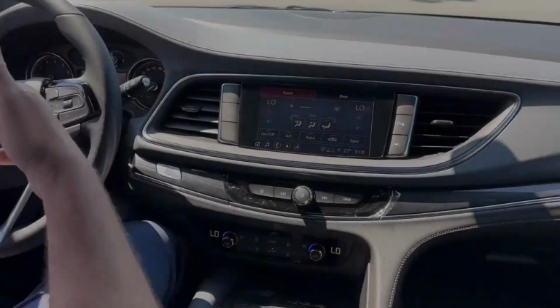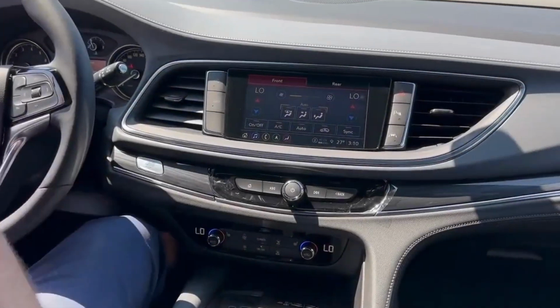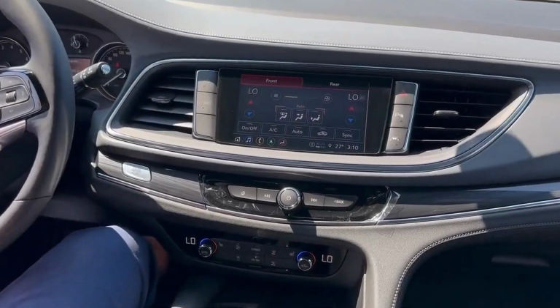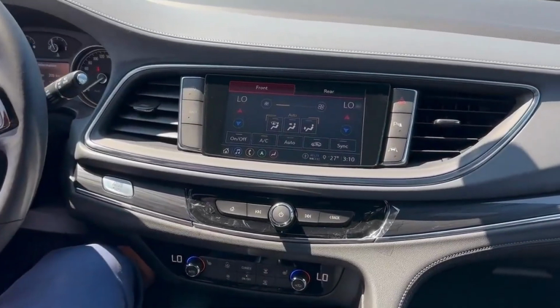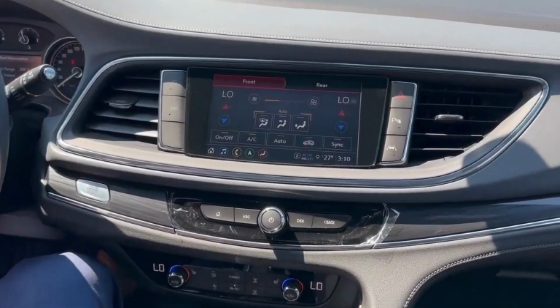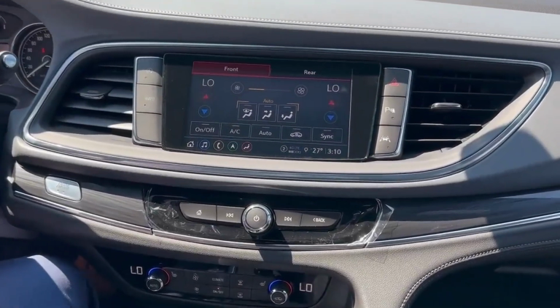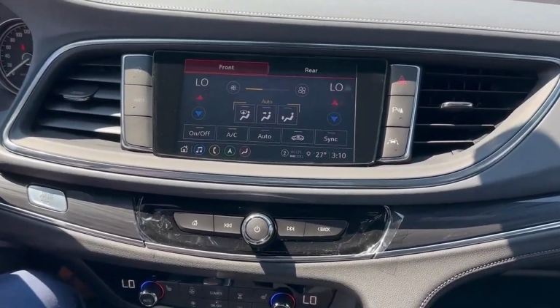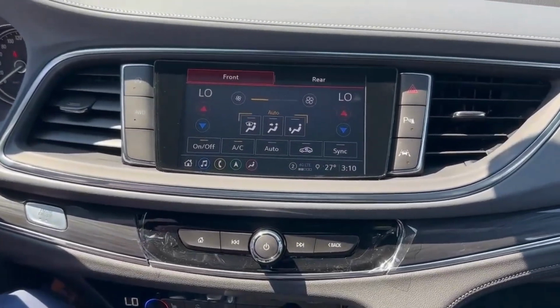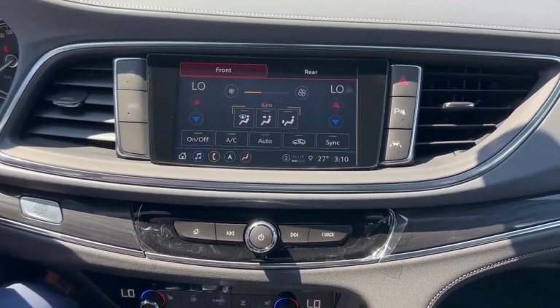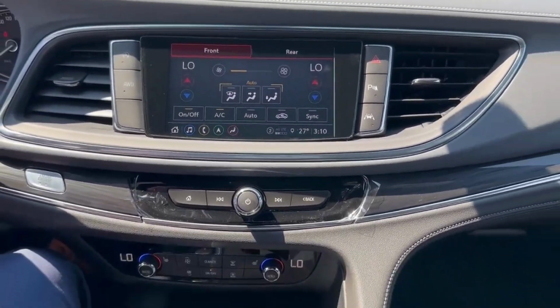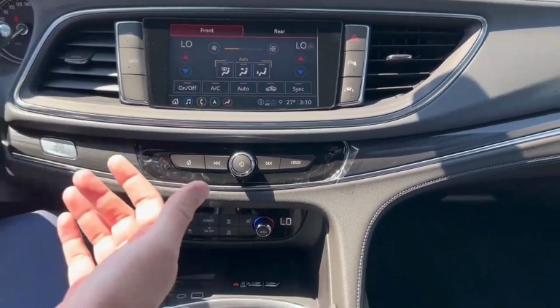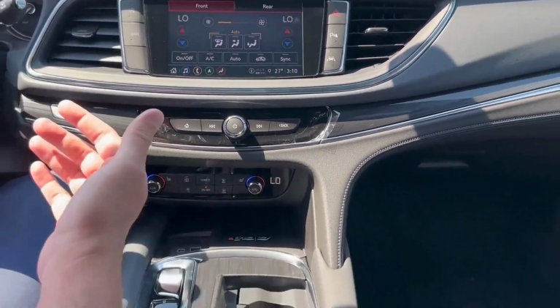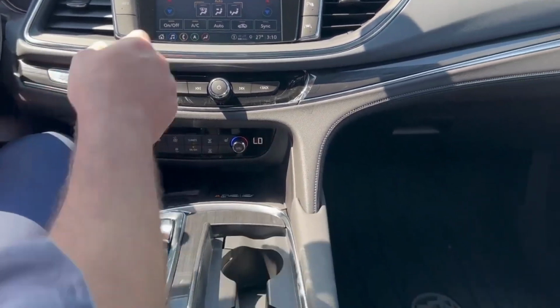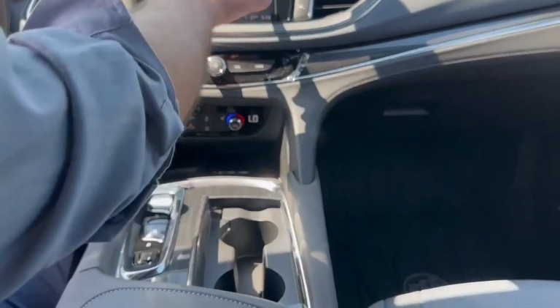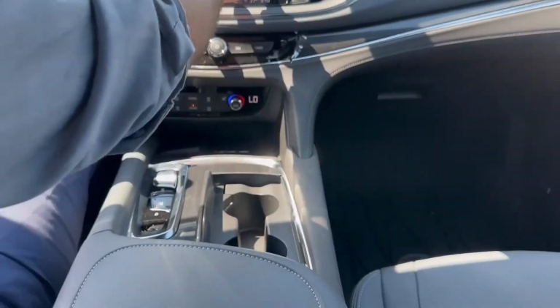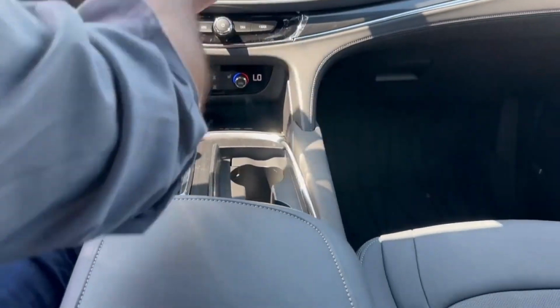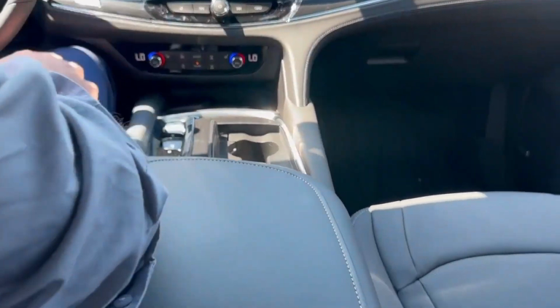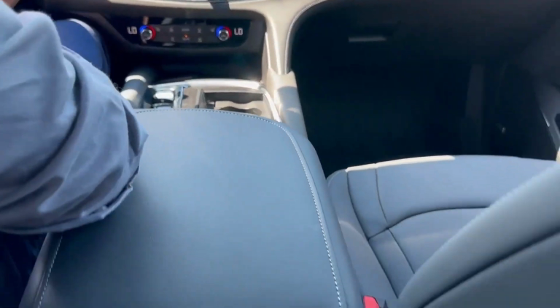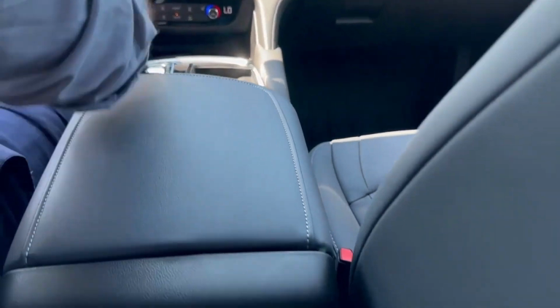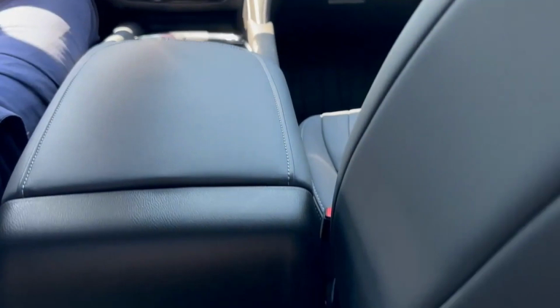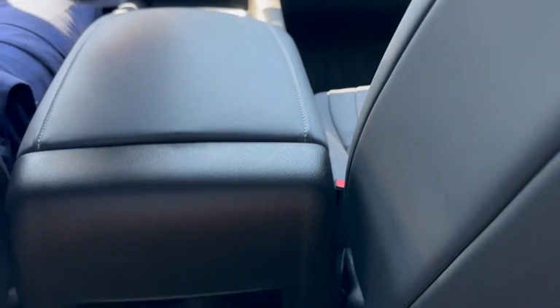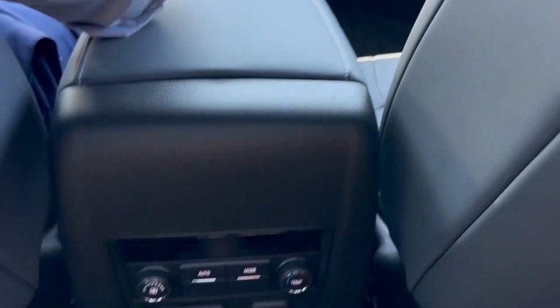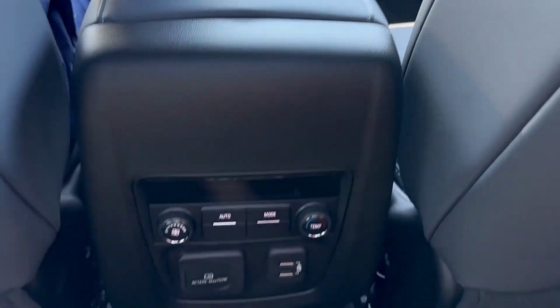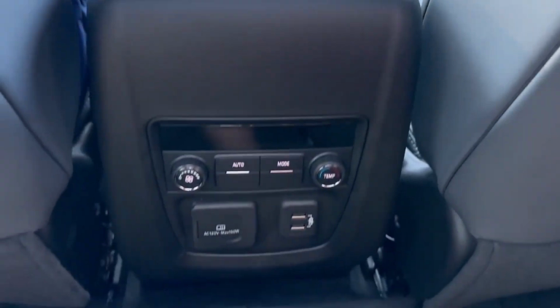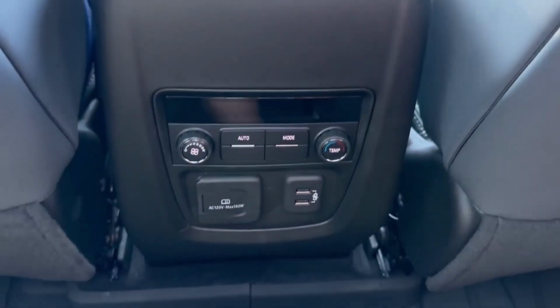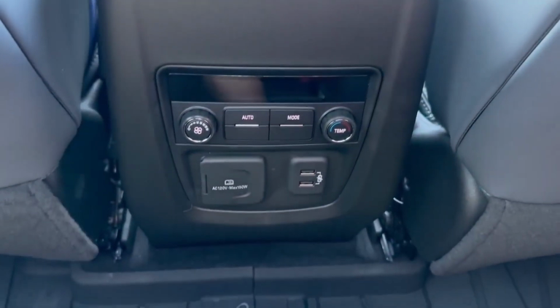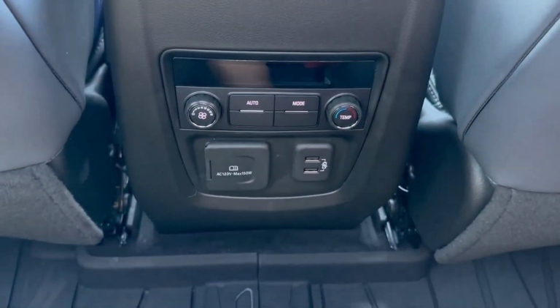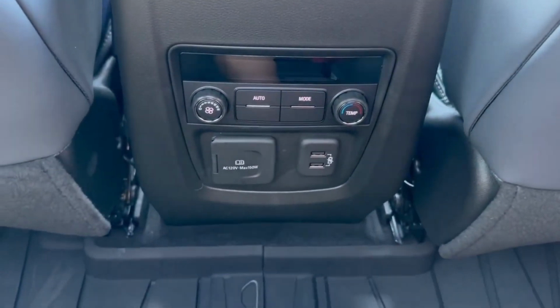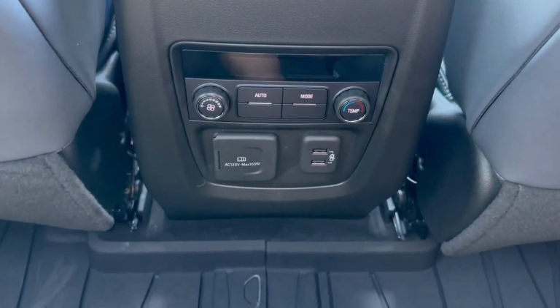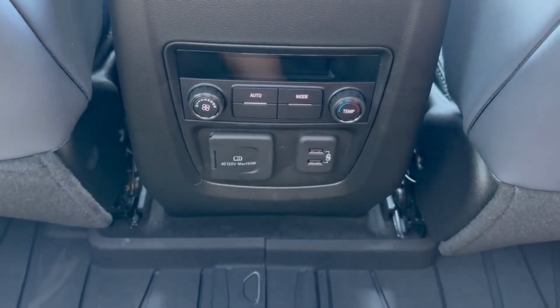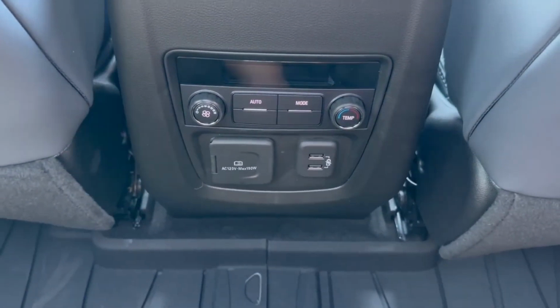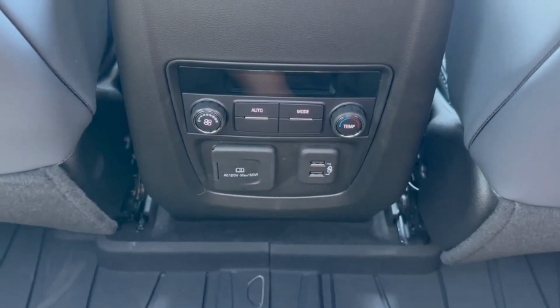Another thing you'll notice about the Enclave is you don't only have dual-zone climate, but when you click into the rear you actually have tri-zone climate, so the person in the back can control their own temperature.